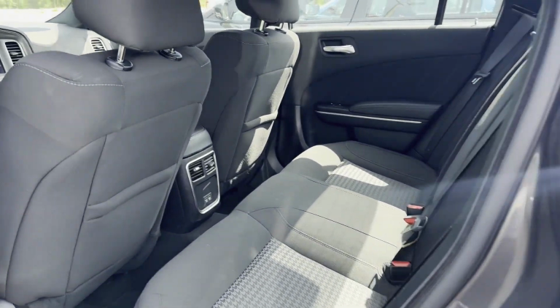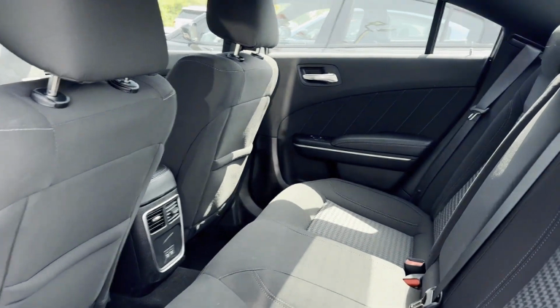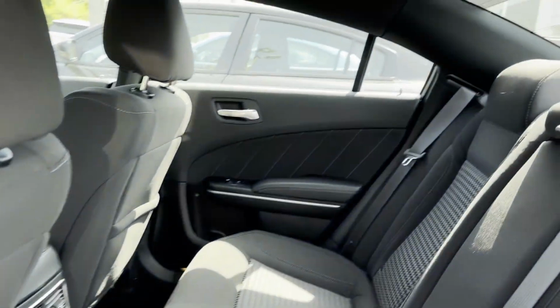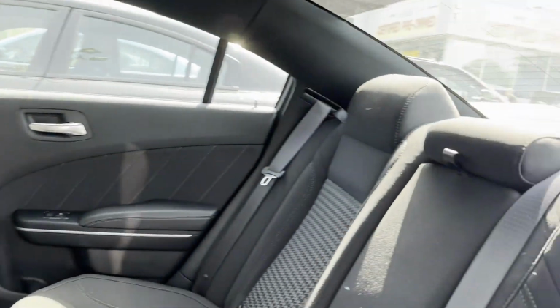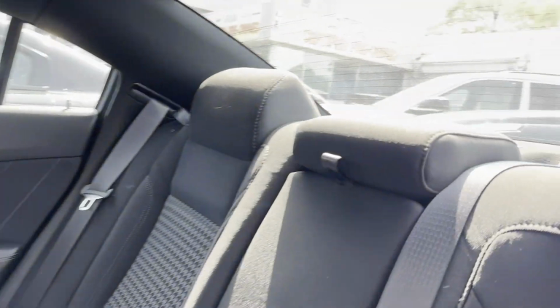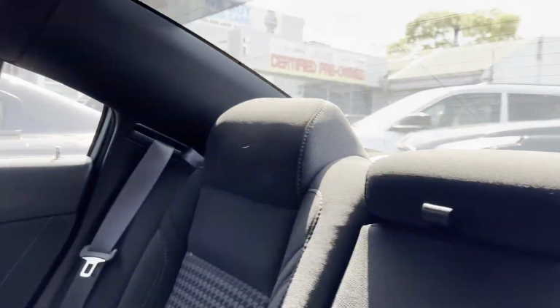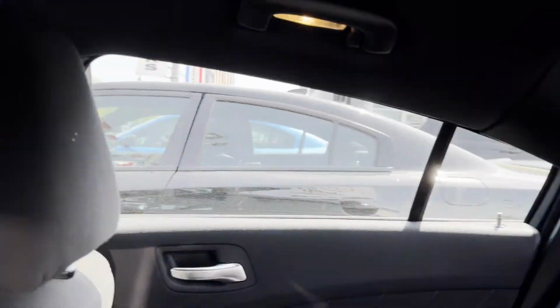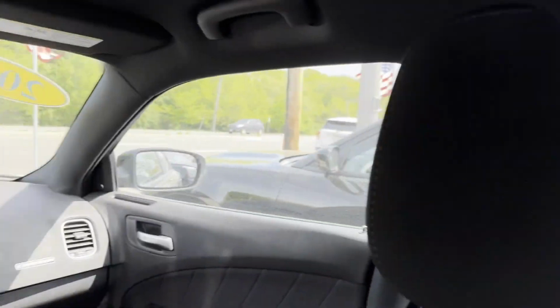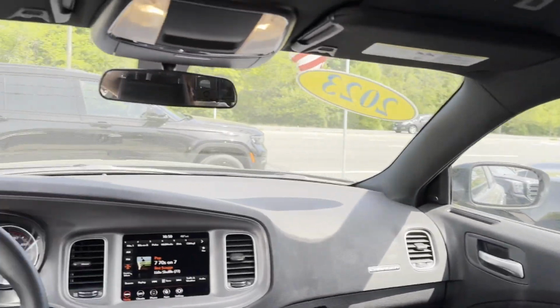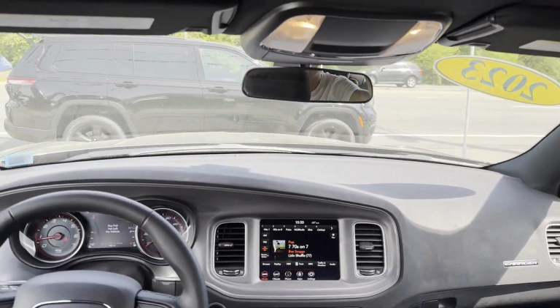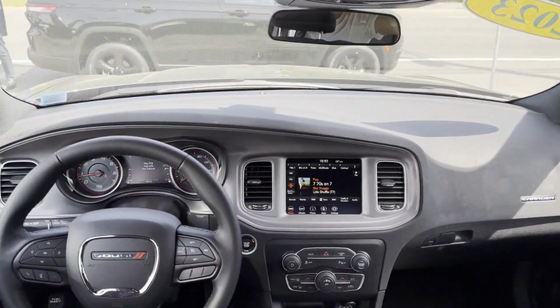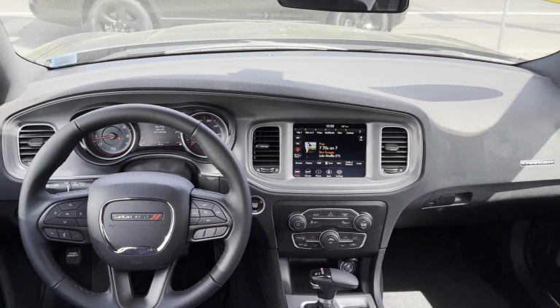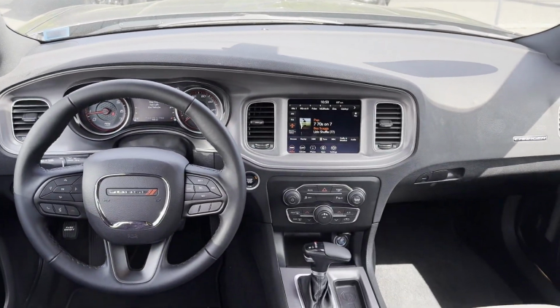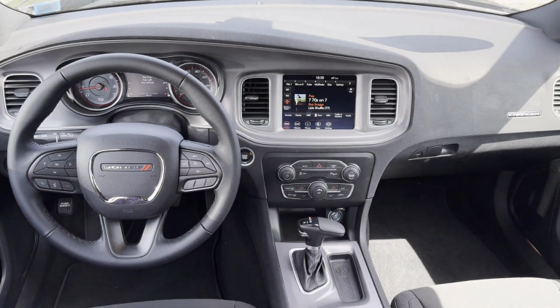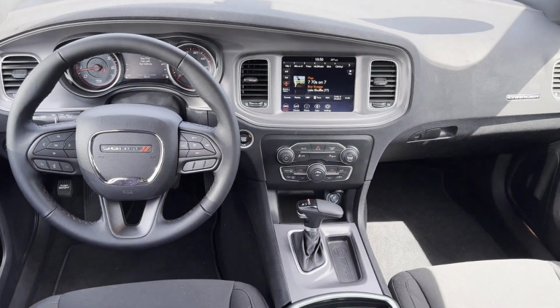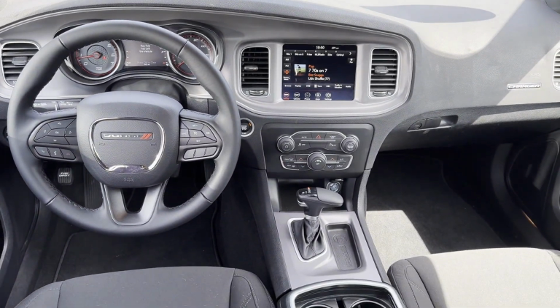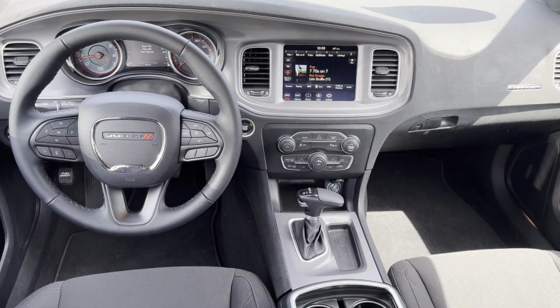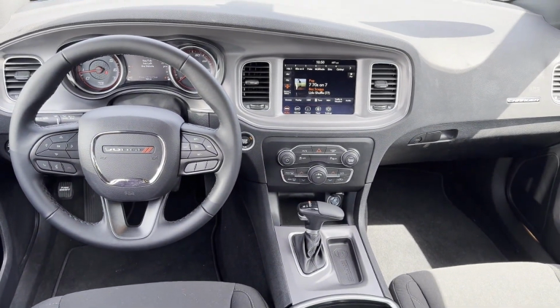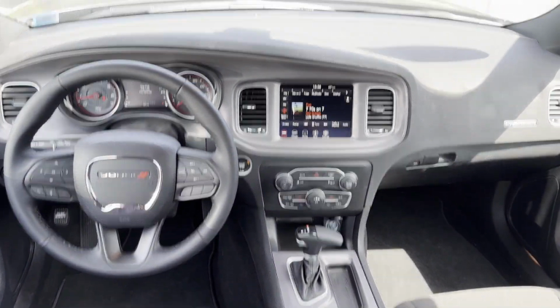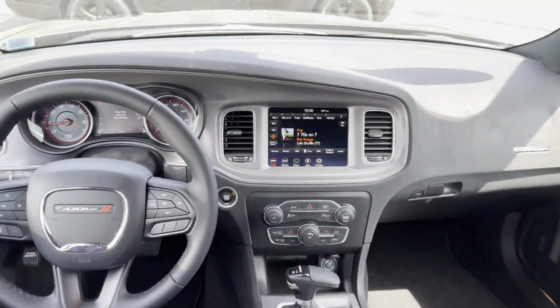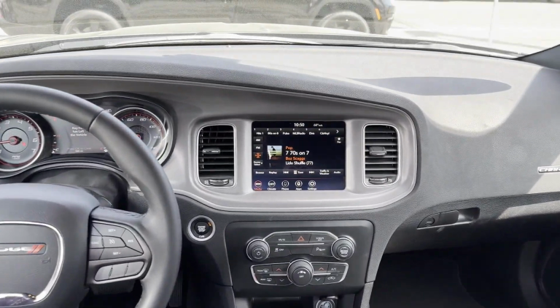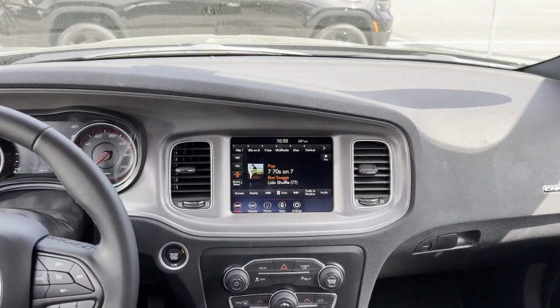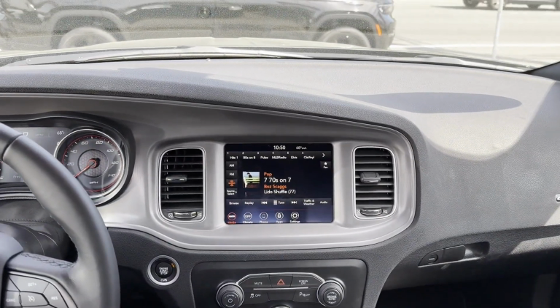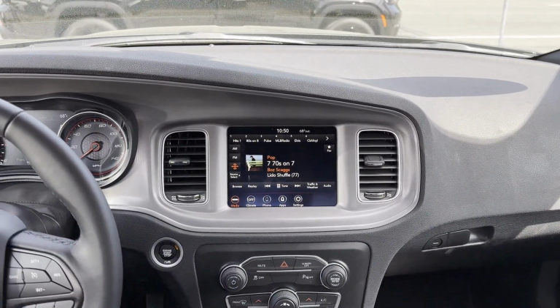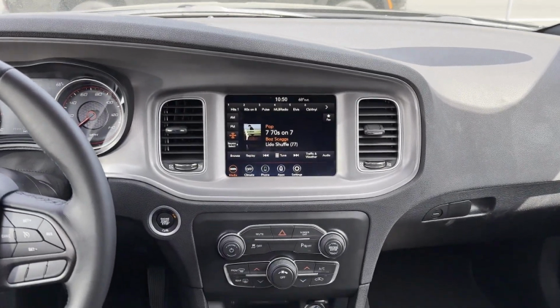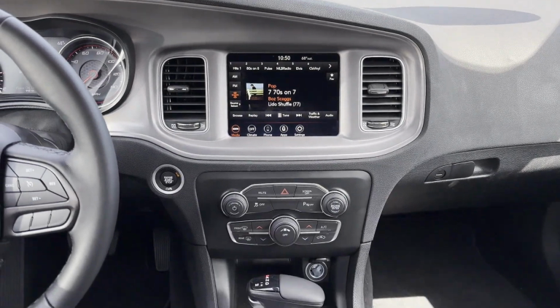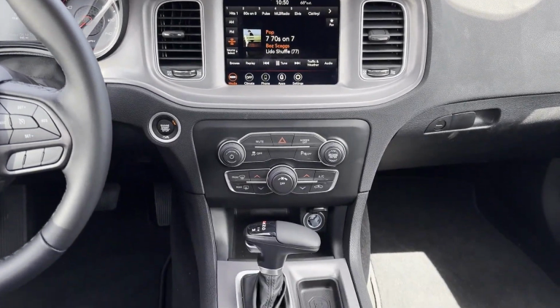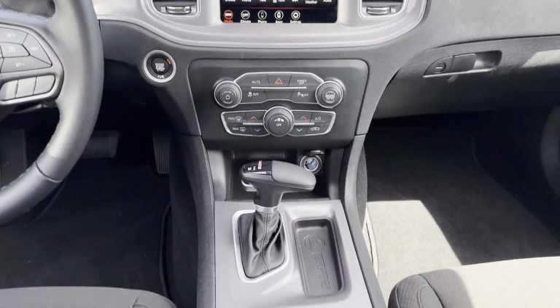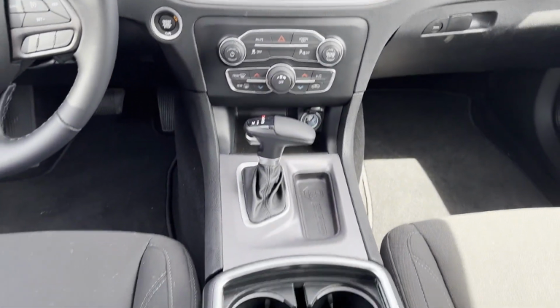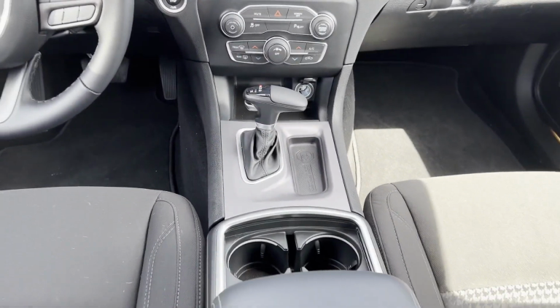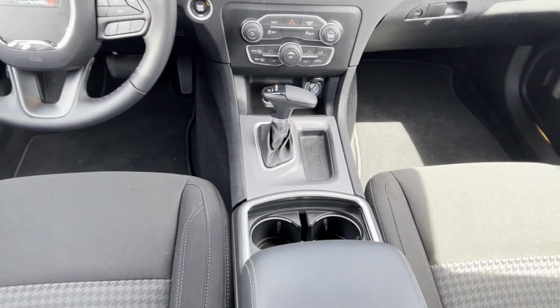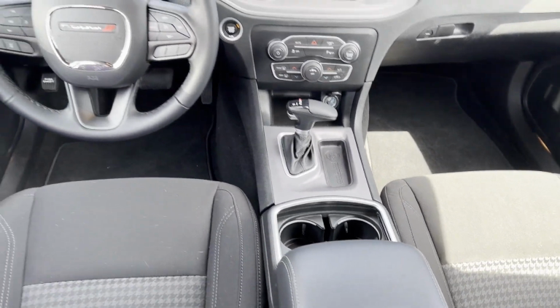Take home the car of your dreams today. I'm Ali. I'll hopefully see you next time.